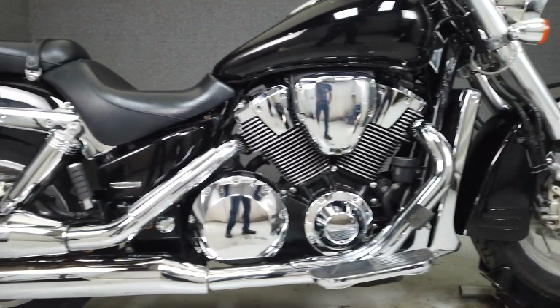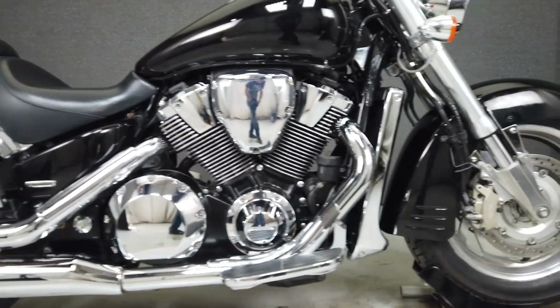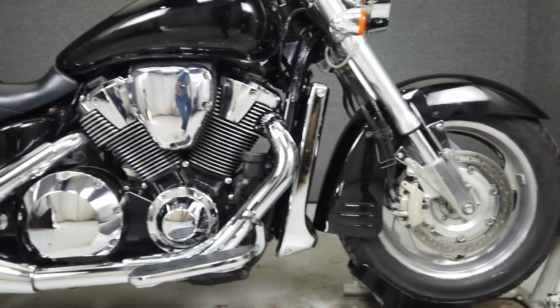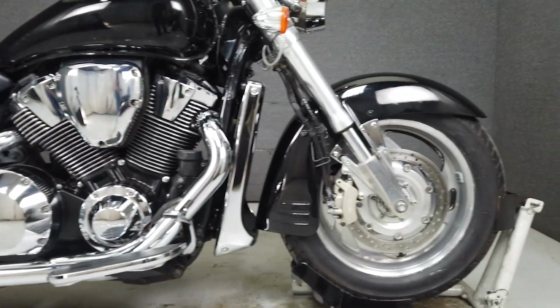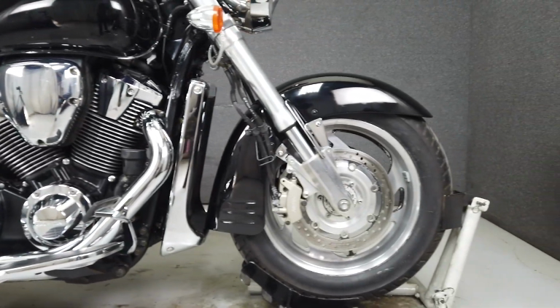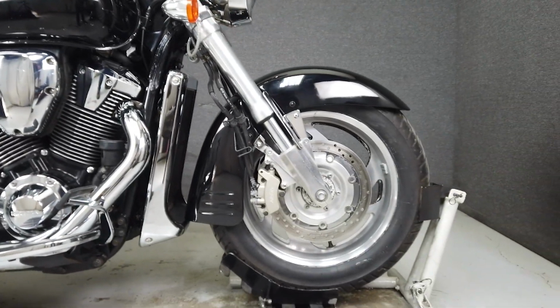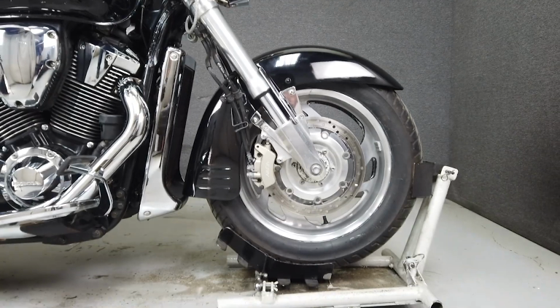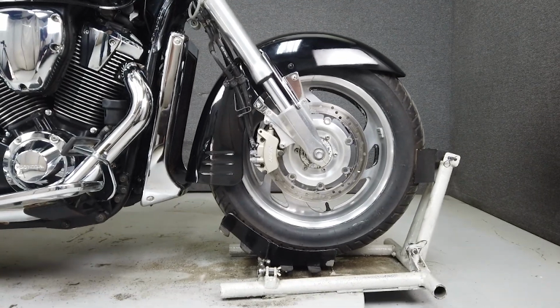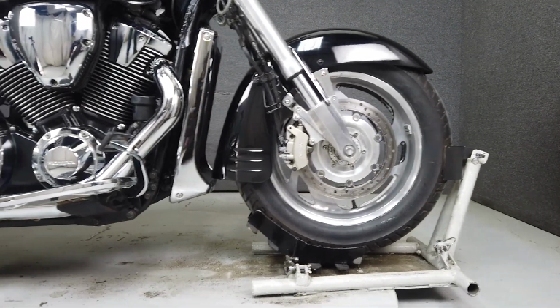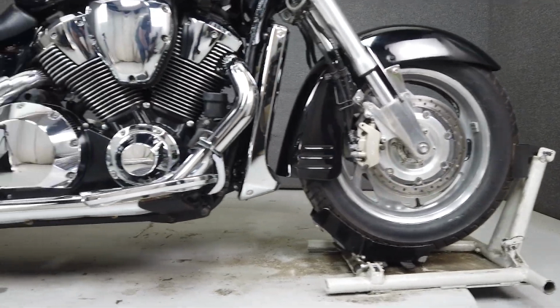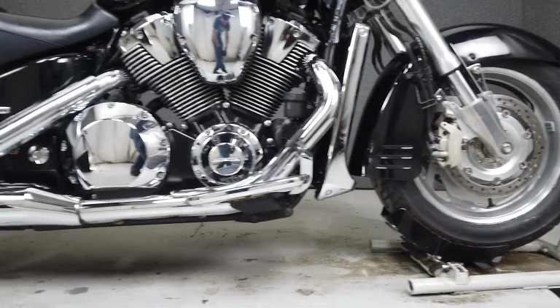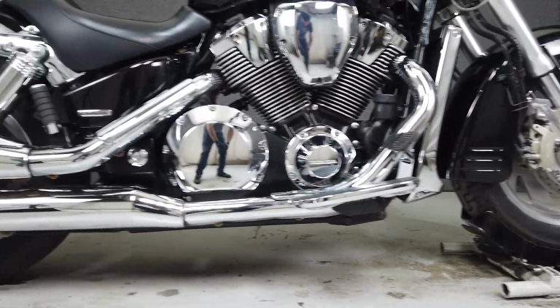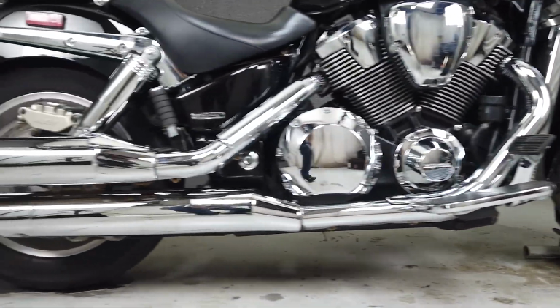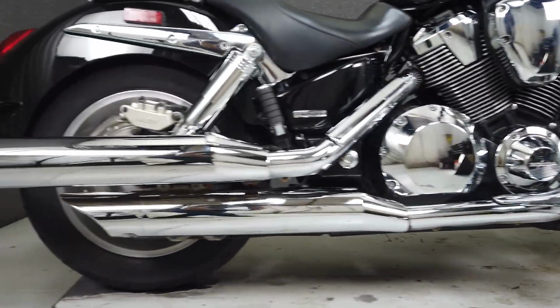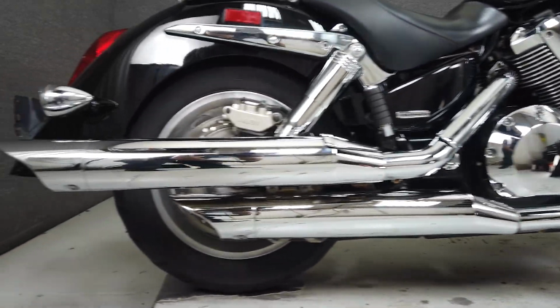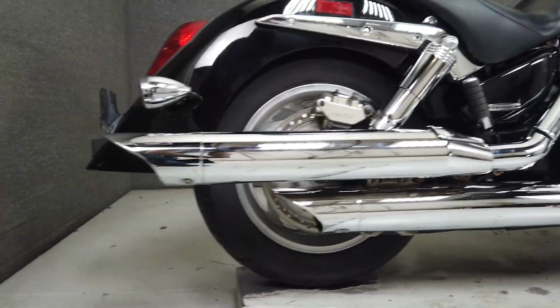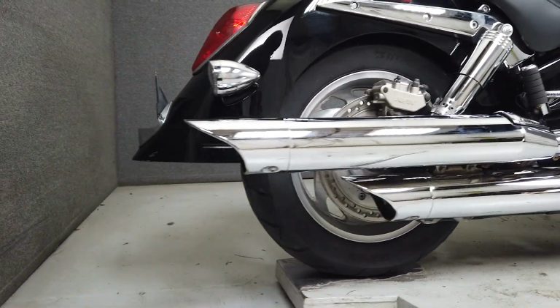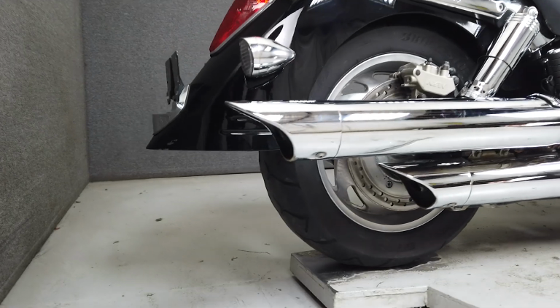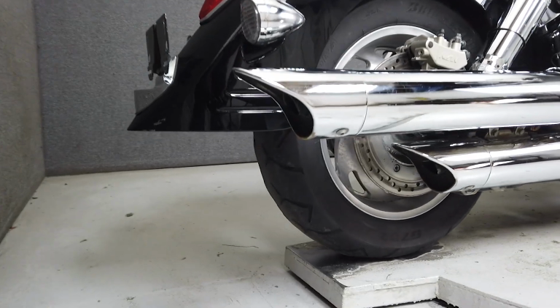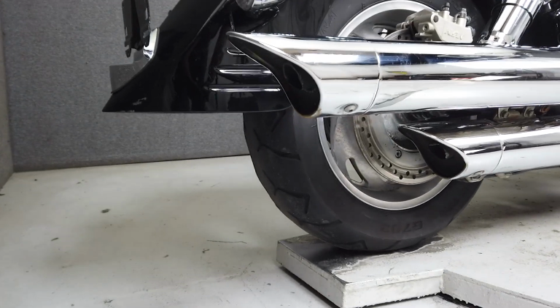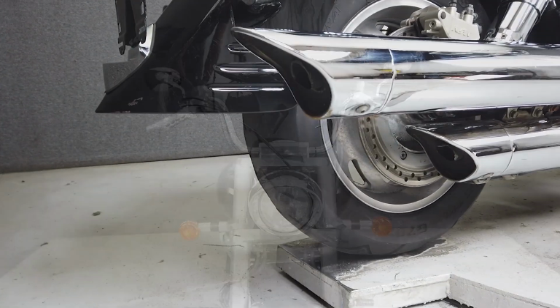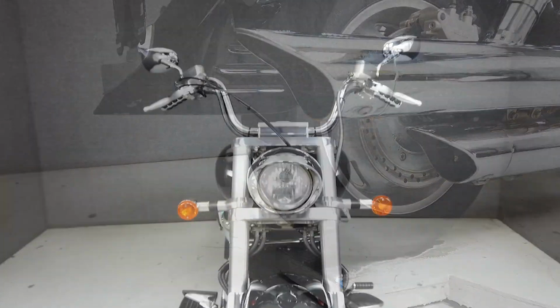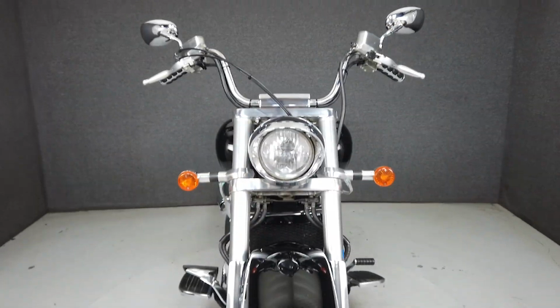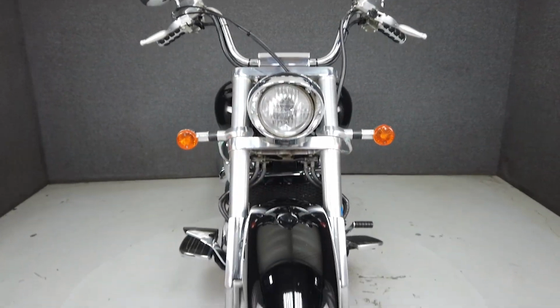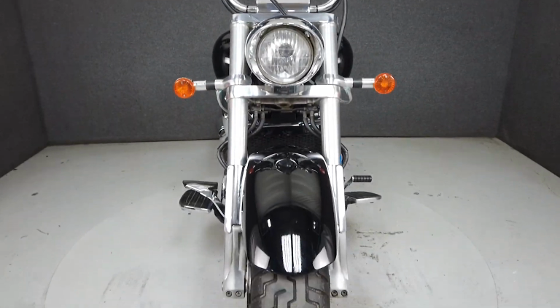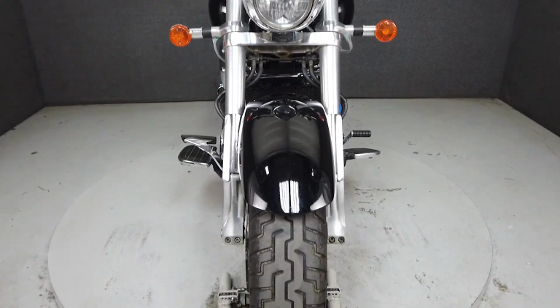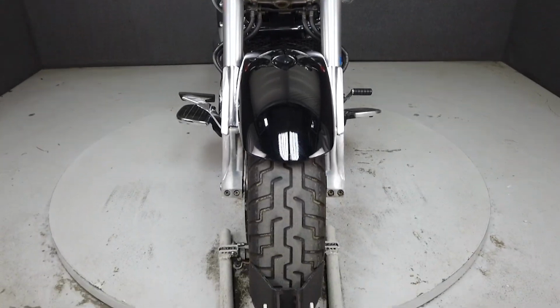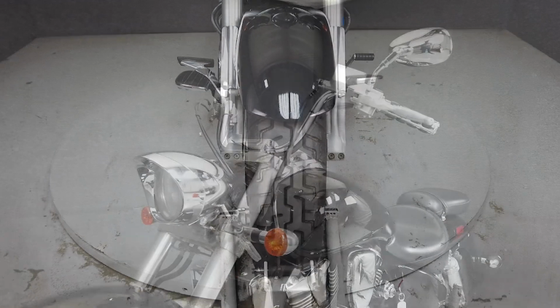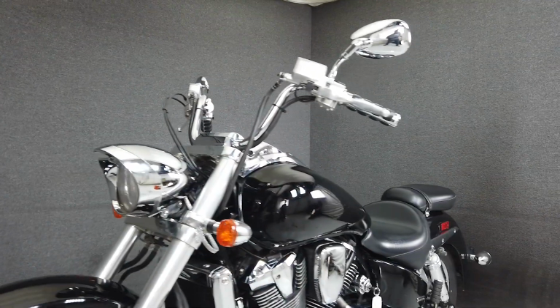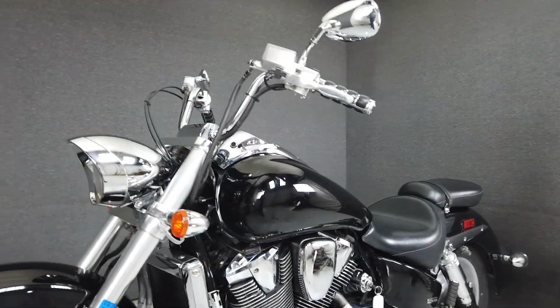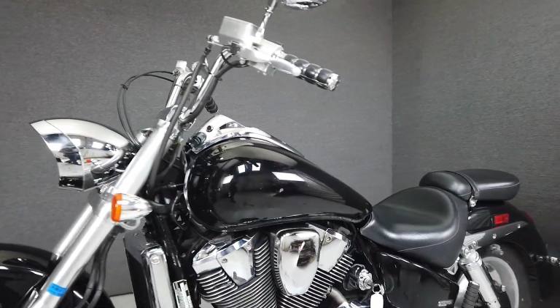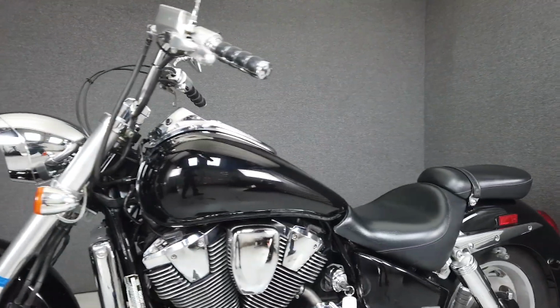It's powered by a 1795cc V-twin engine with a 5-speed transmission that produces an impressive 120 foot-pounds of torque at 3,000 RPM. It weighs in at 750 pounds and has a seat height of 27.4 inches.